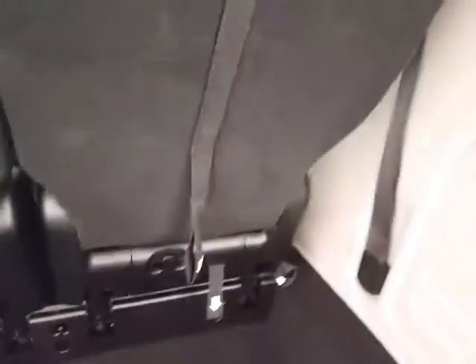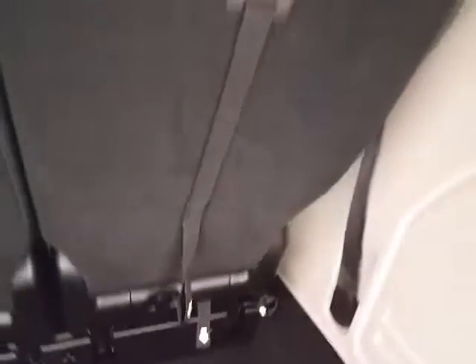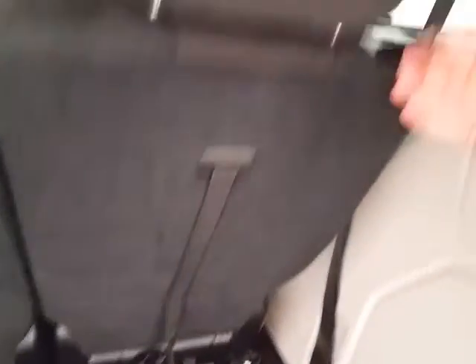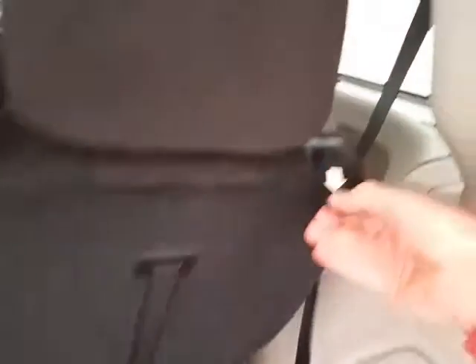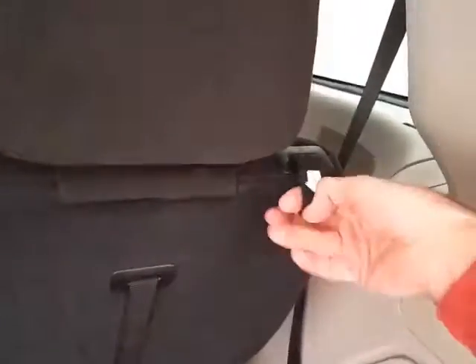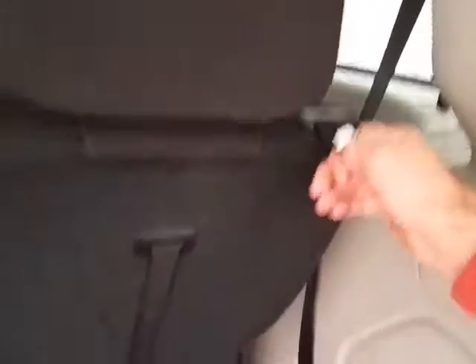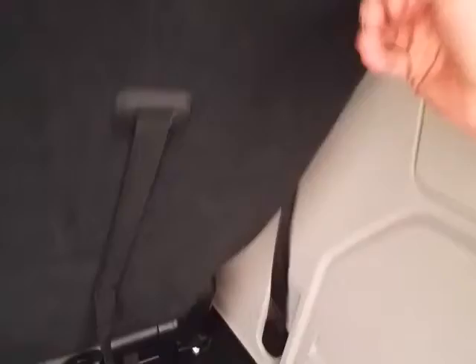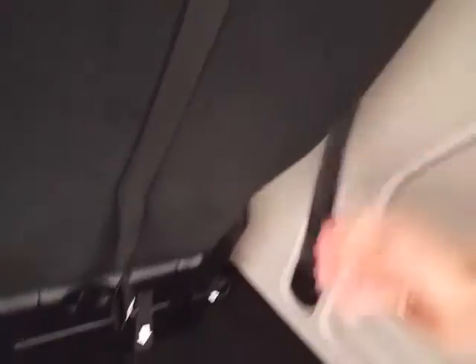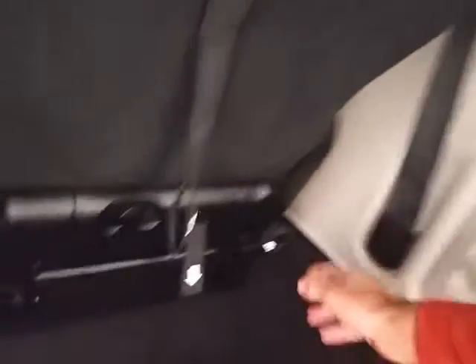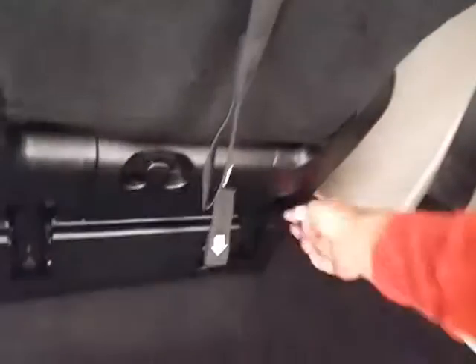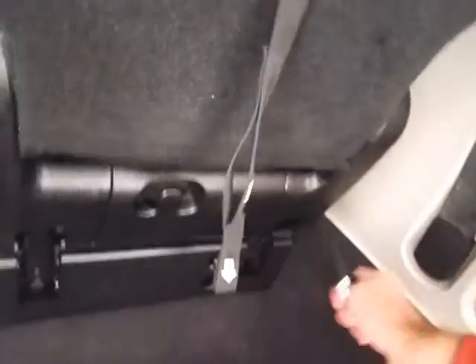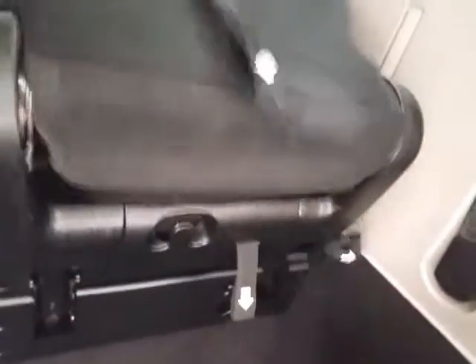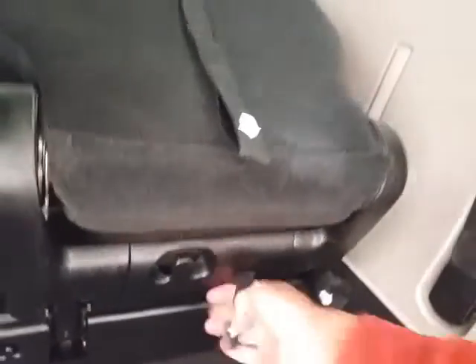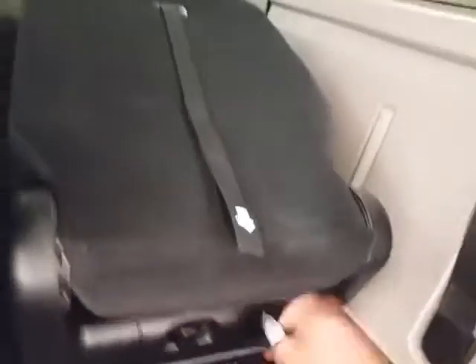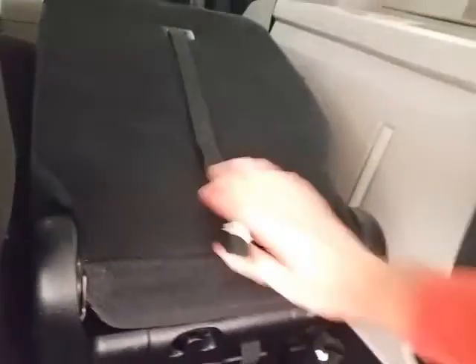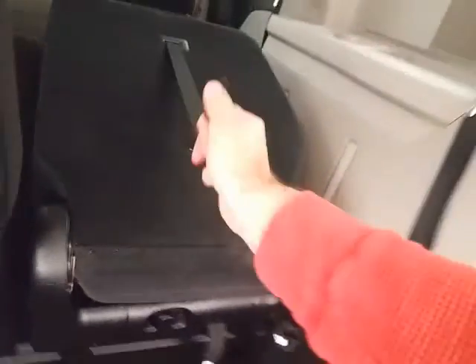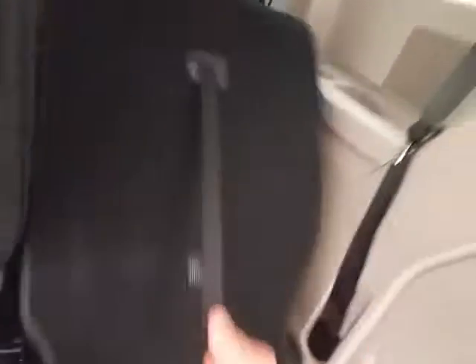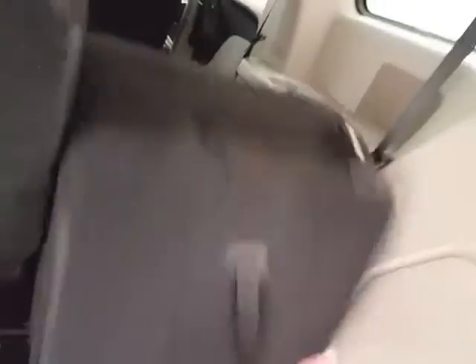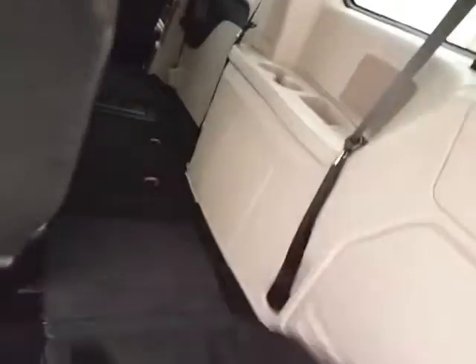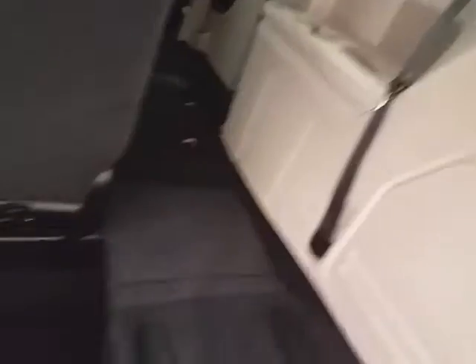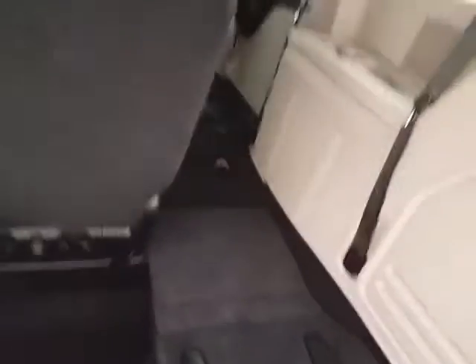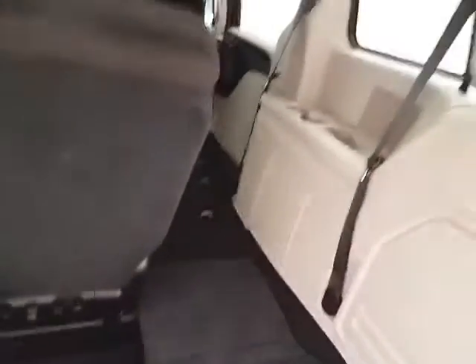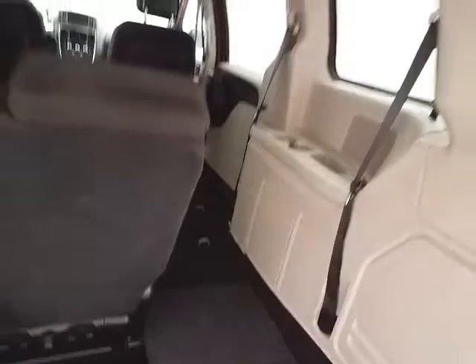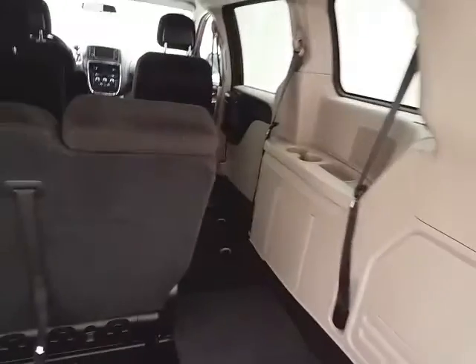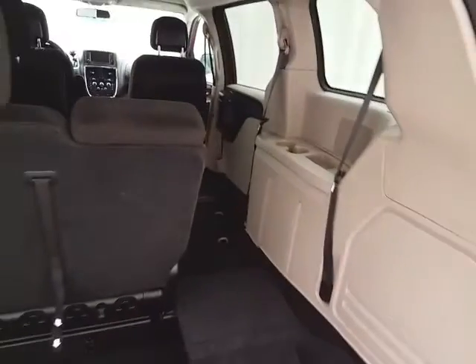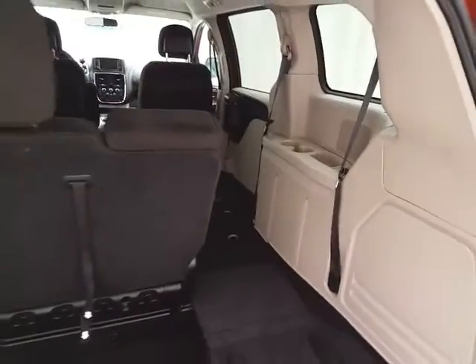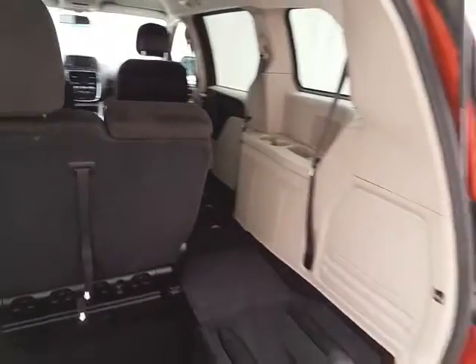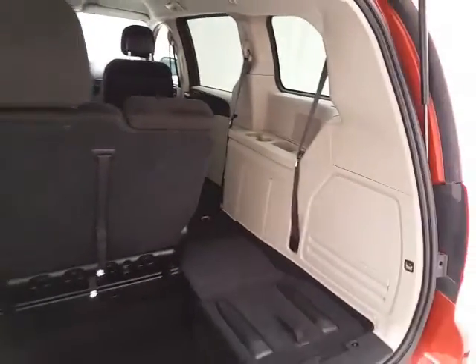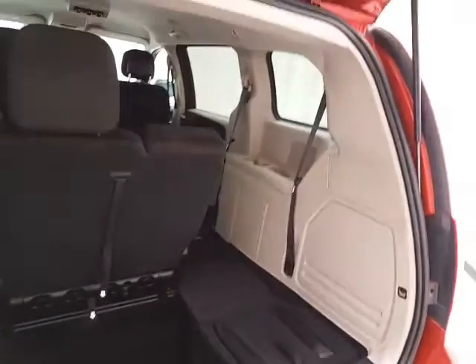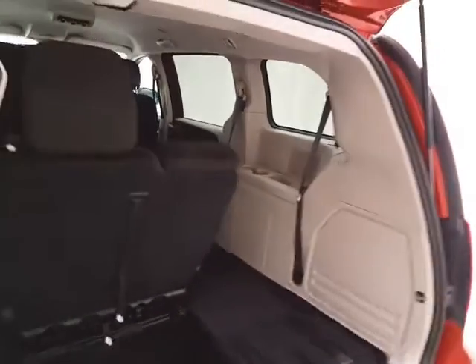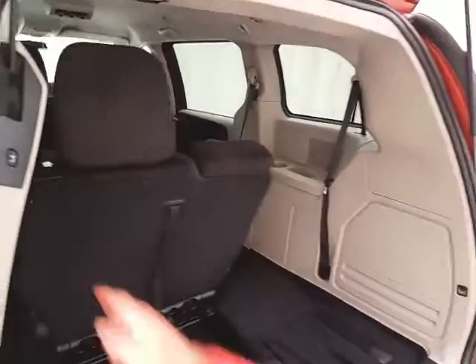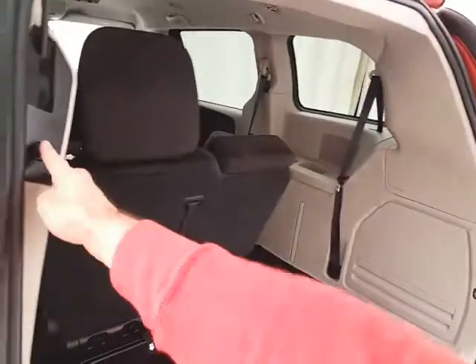Folding those seats is as easy as one, two, three, and four. You can fold them in any combination, giving you a lot of flexibility for cargo and passengers.